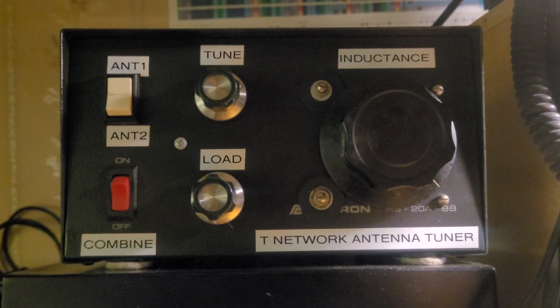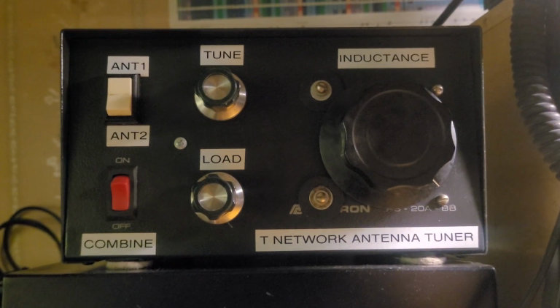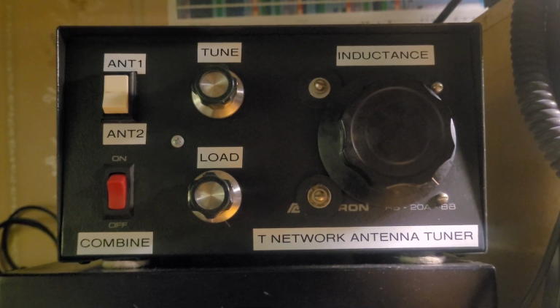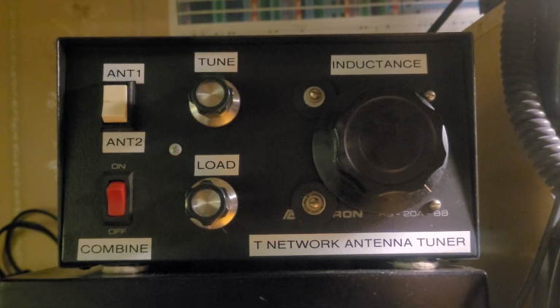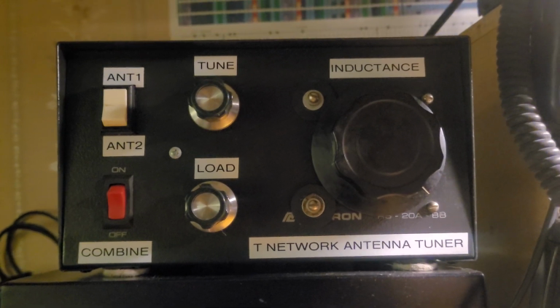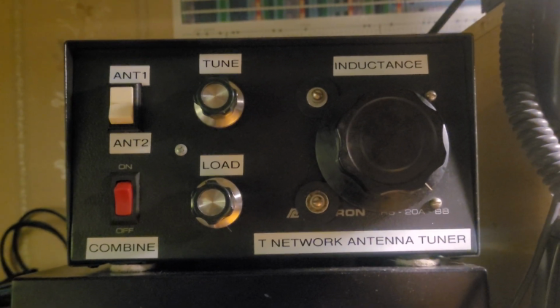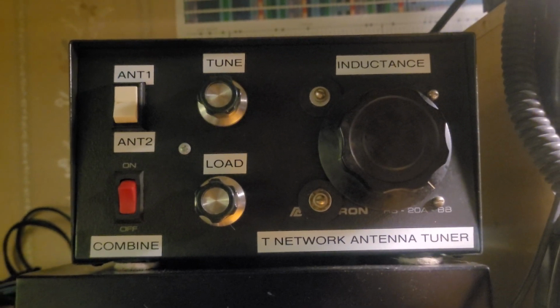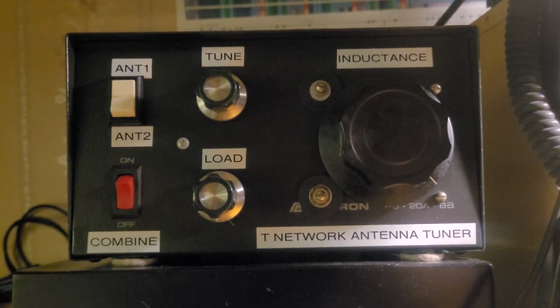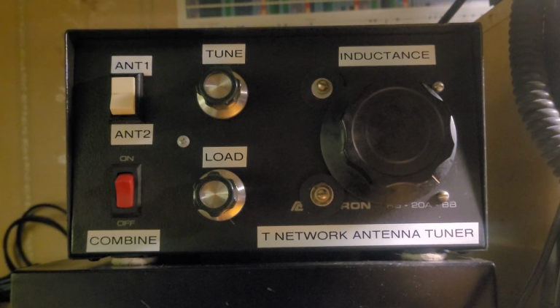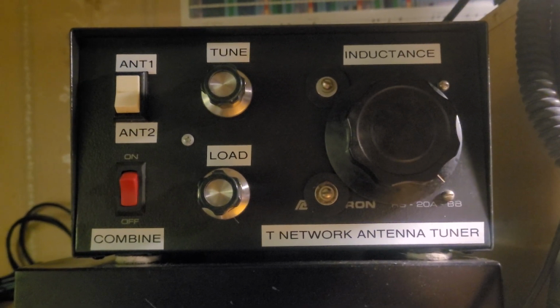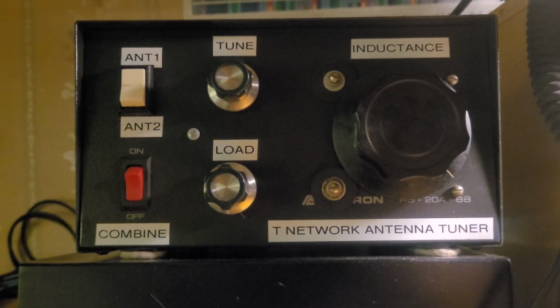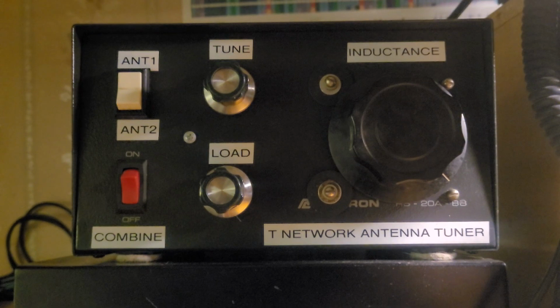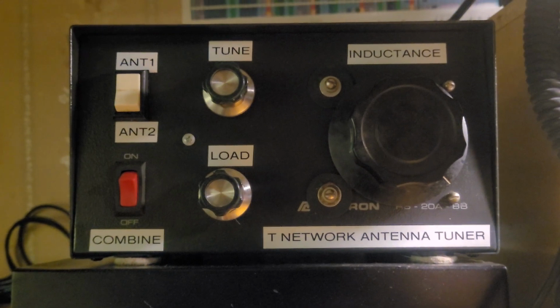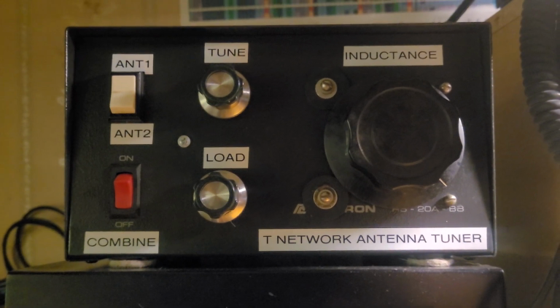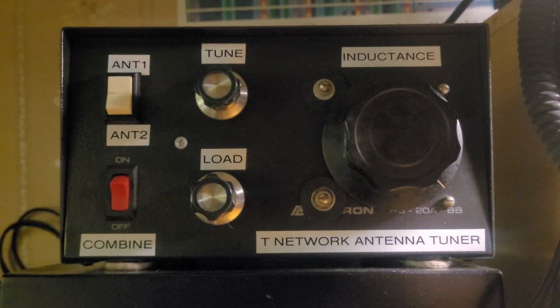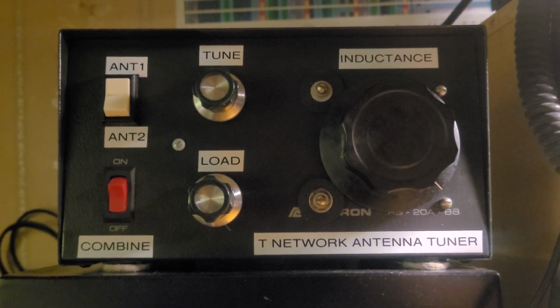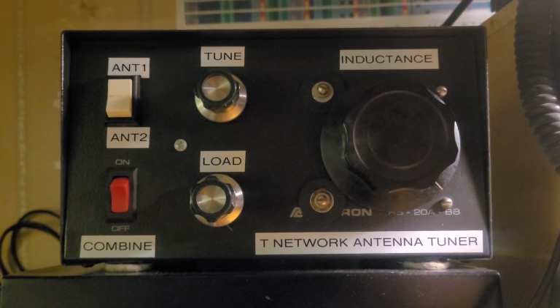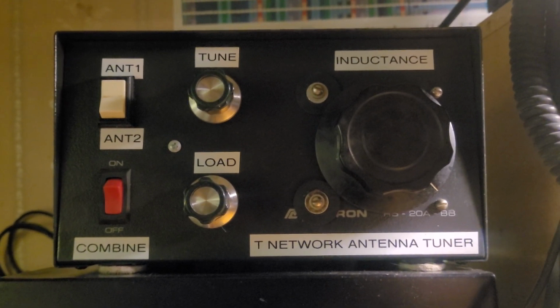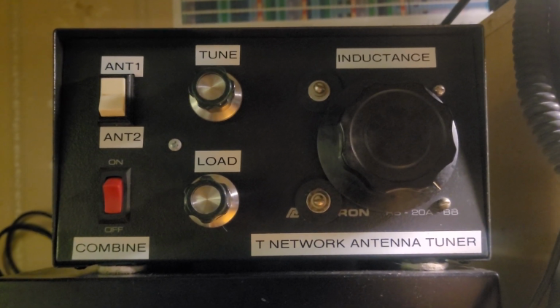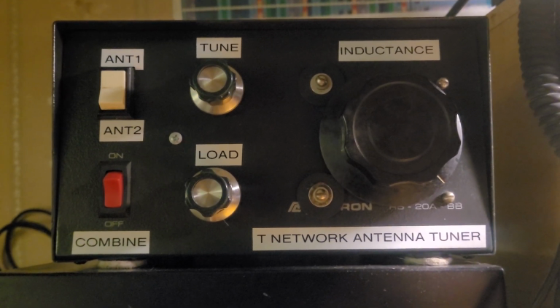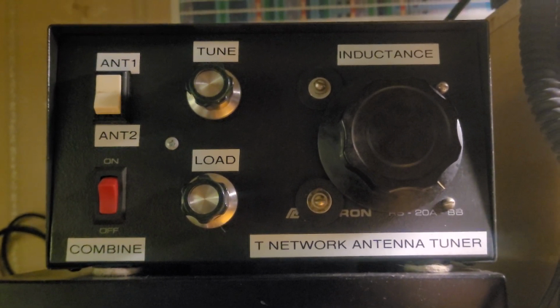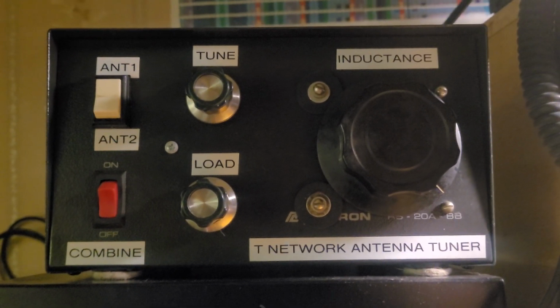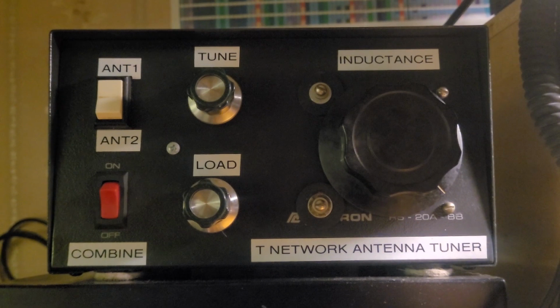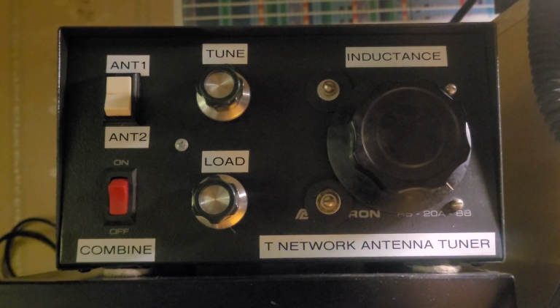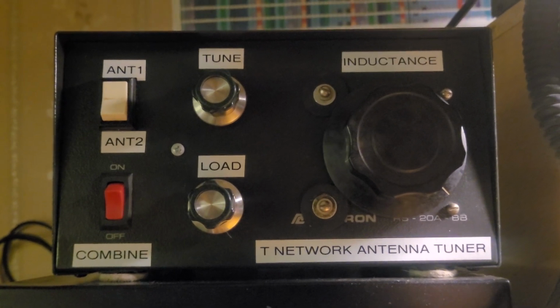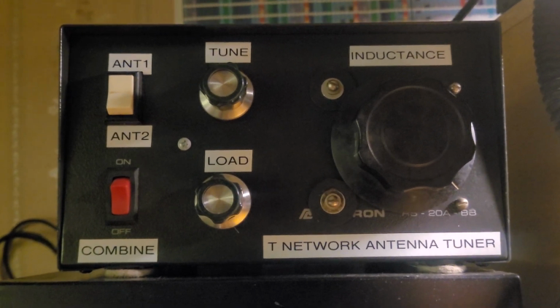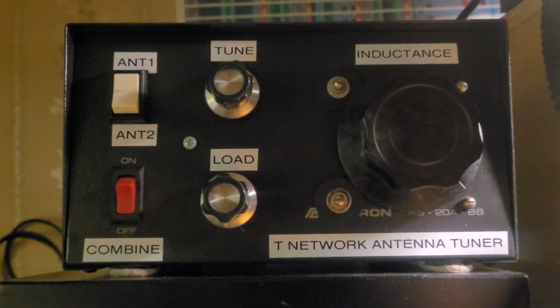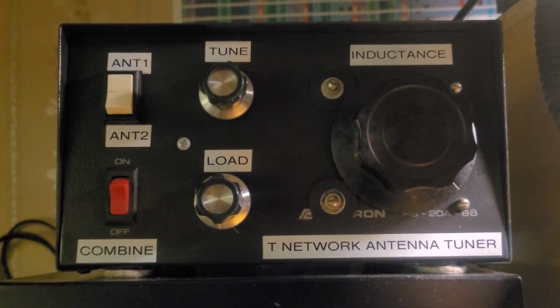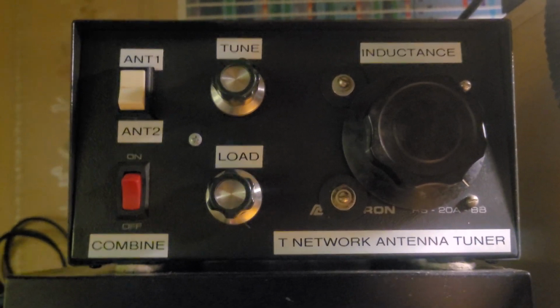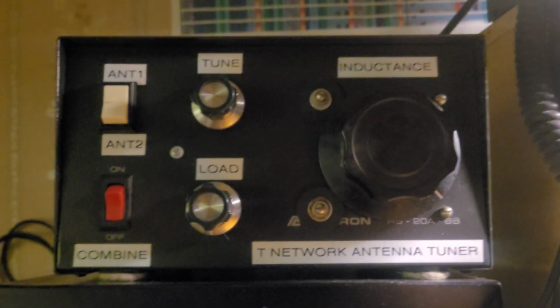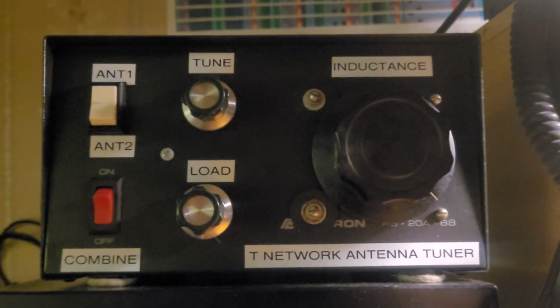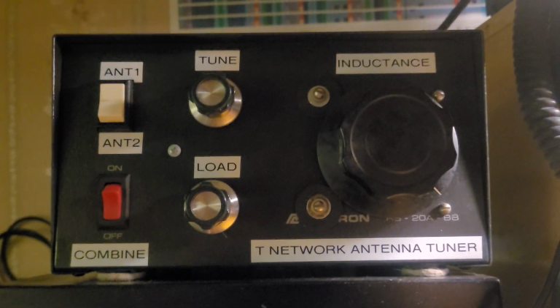I built another antenna tuner today. You might remember this one — the T-network antenna tuner that I built a few months ago, maybe a year ago now.